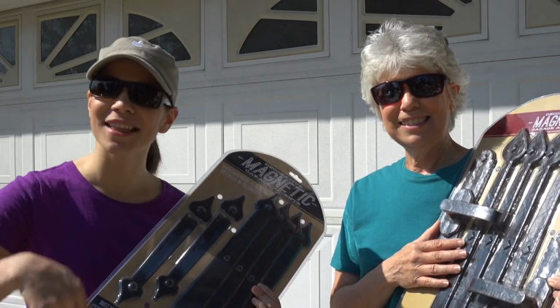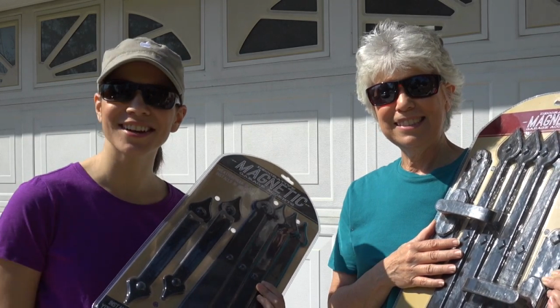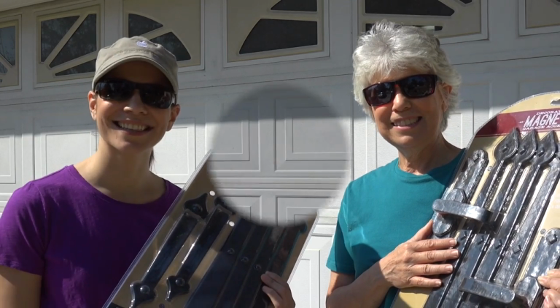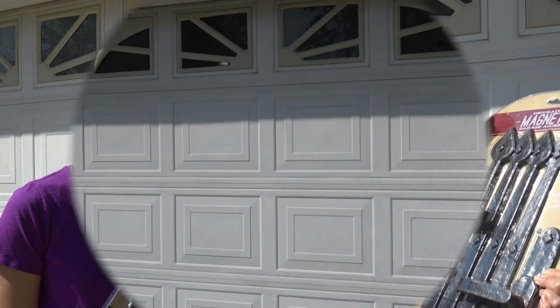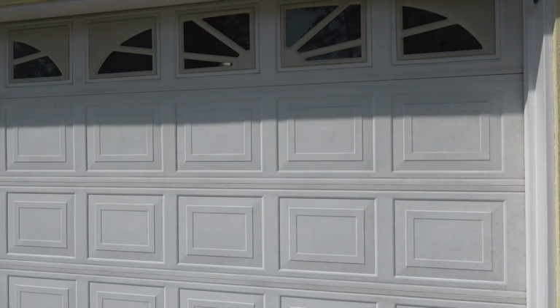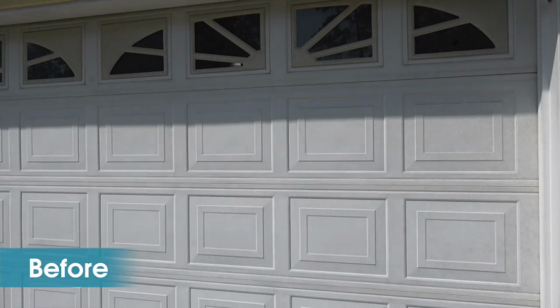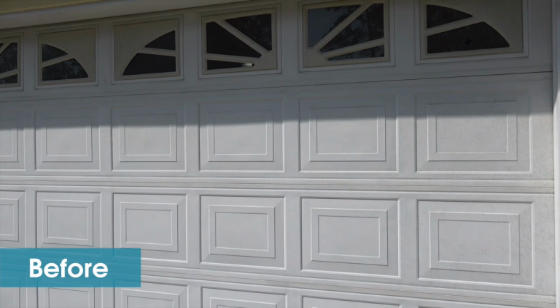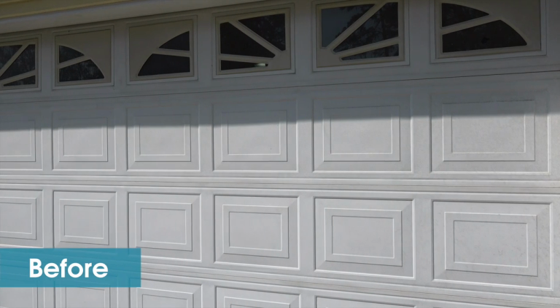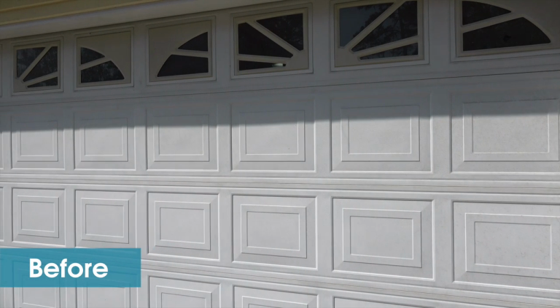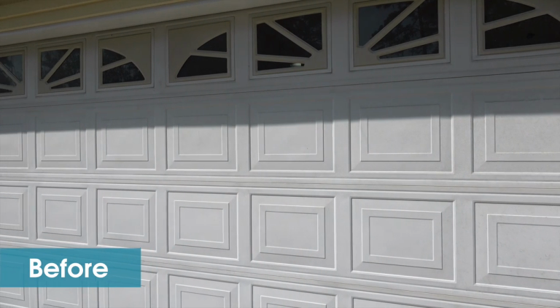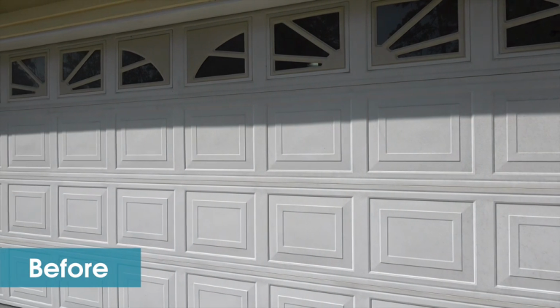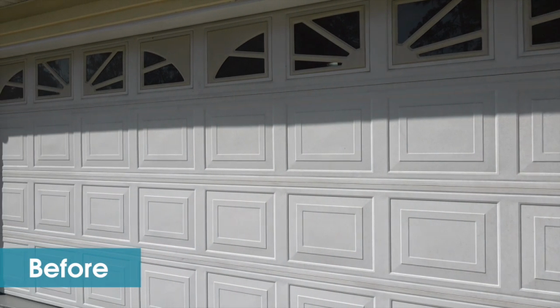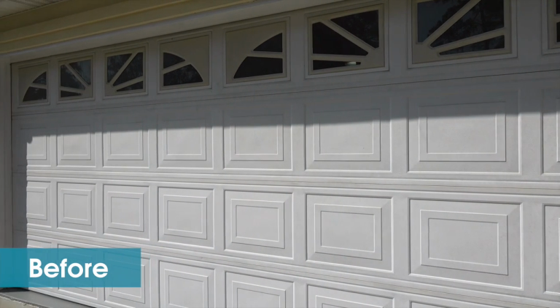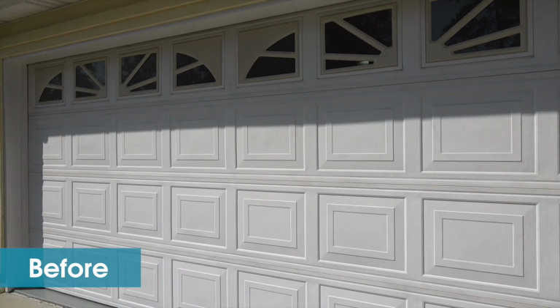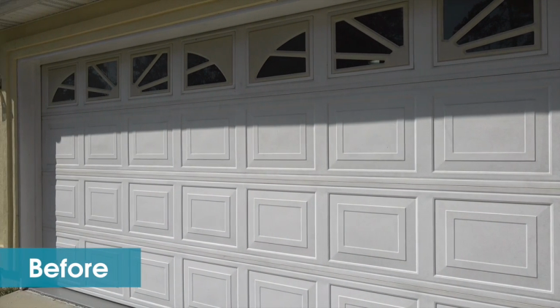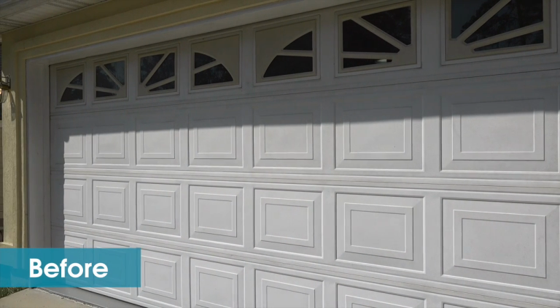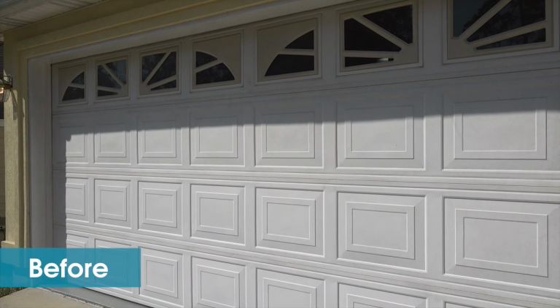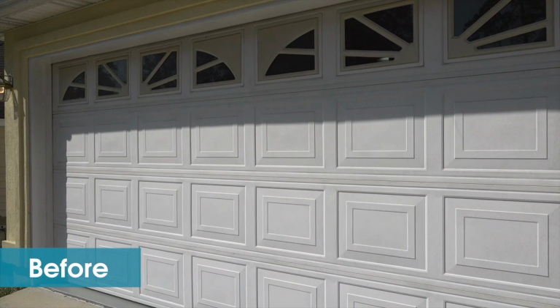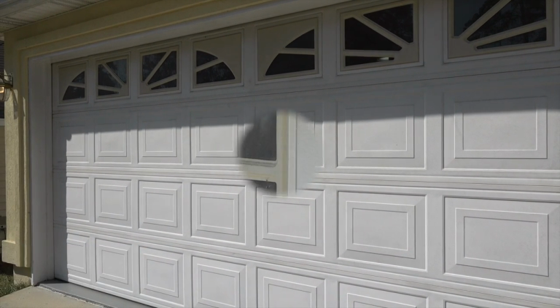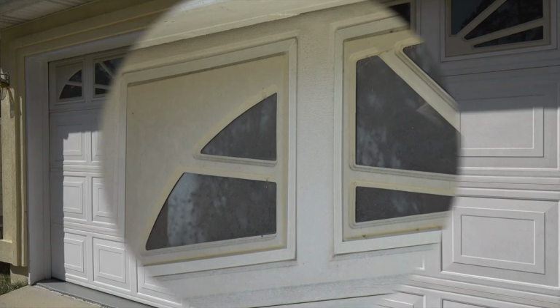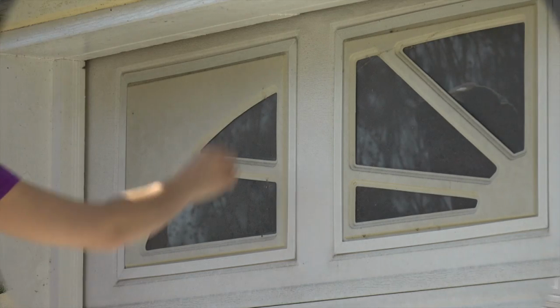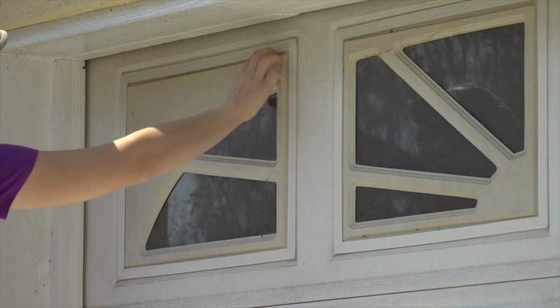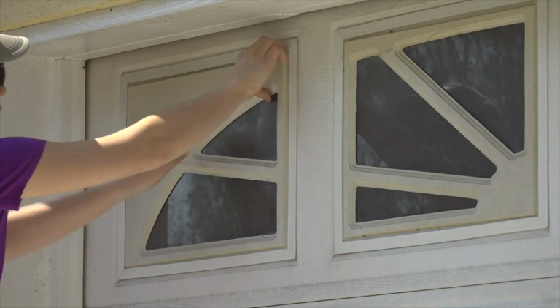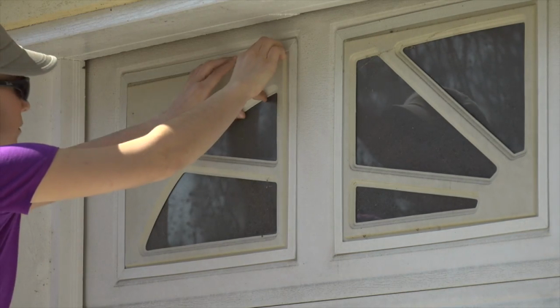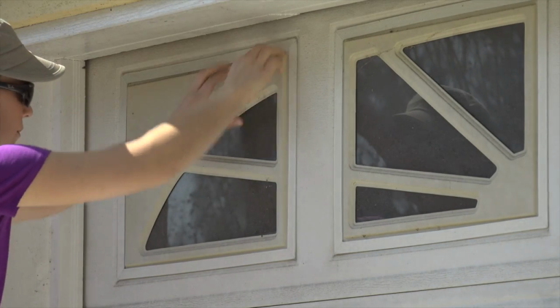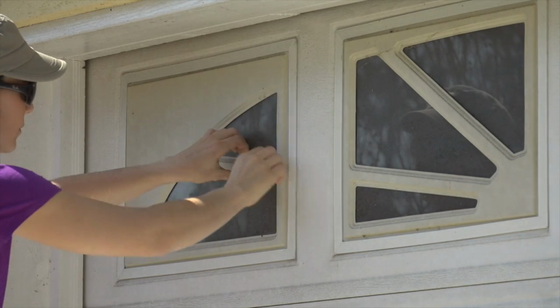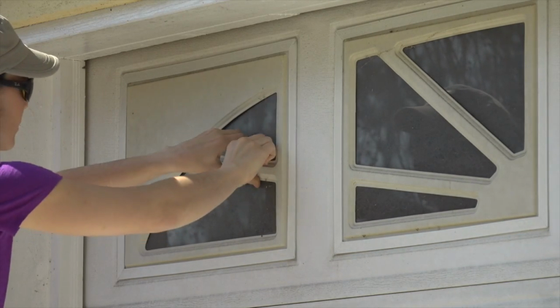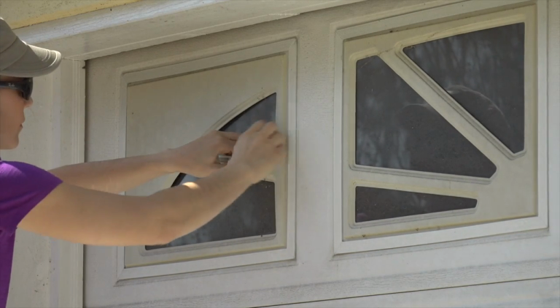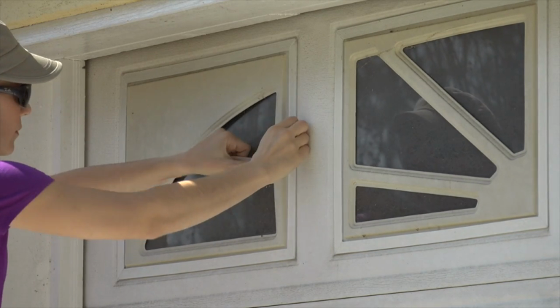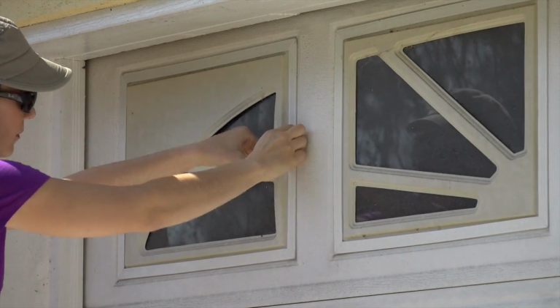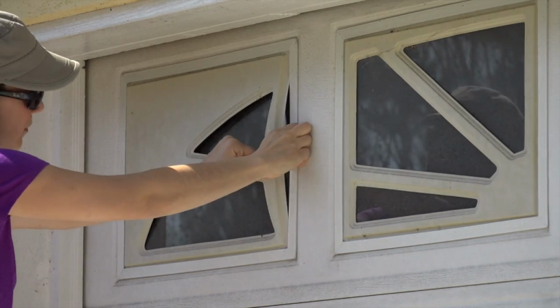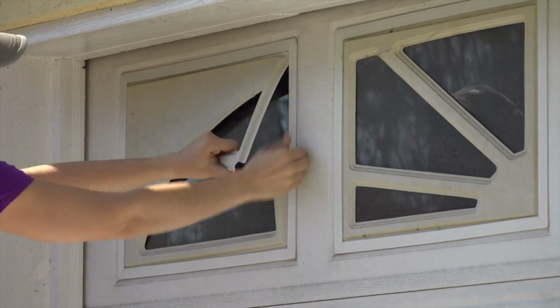Let's get started. I removed the window covers by just pulling them out. I was not going to reuse them, so I had no problem with them breaking.